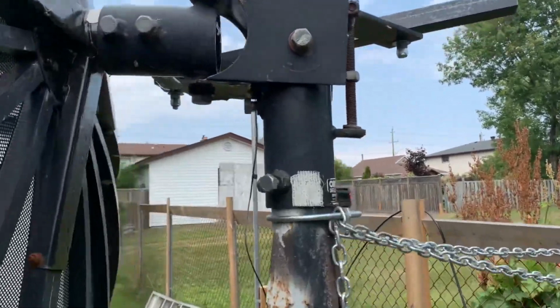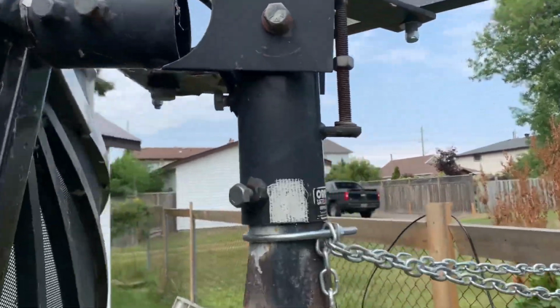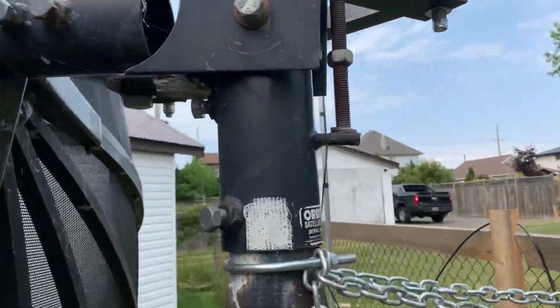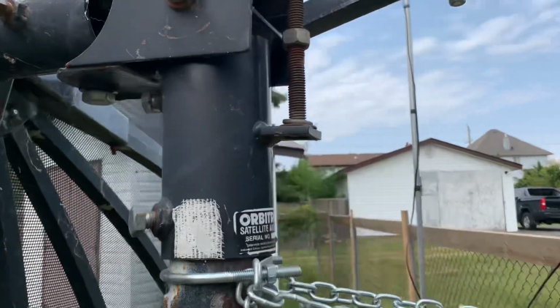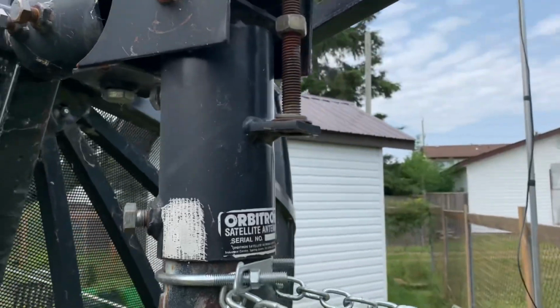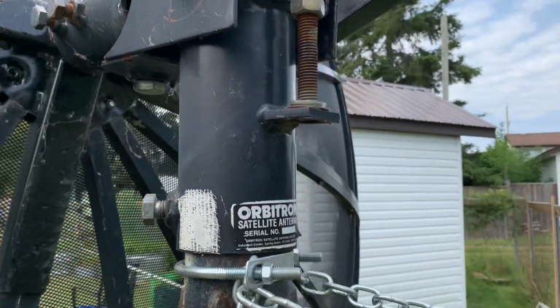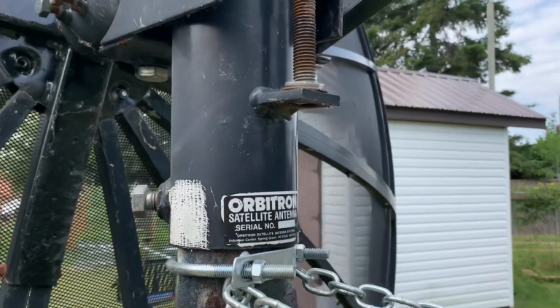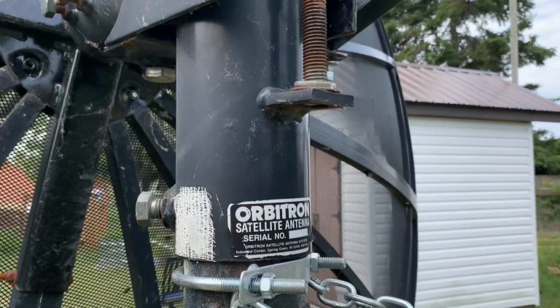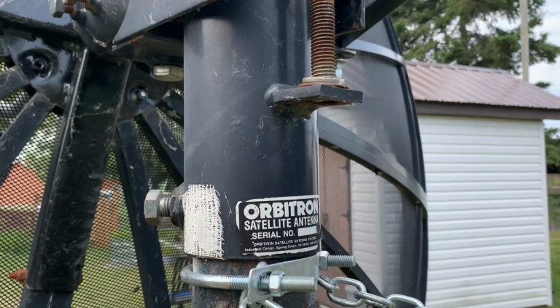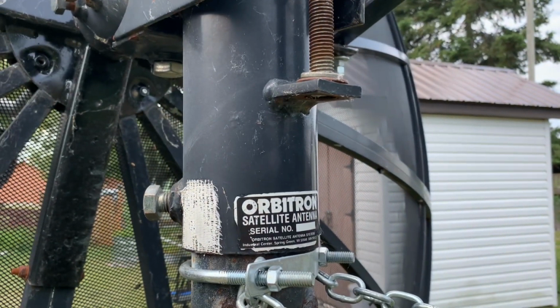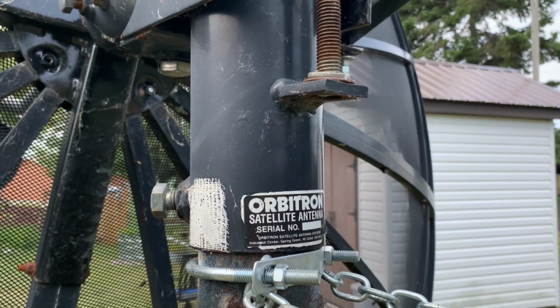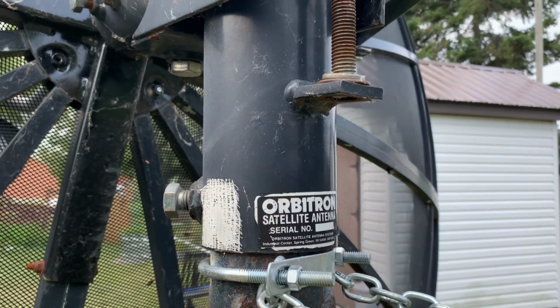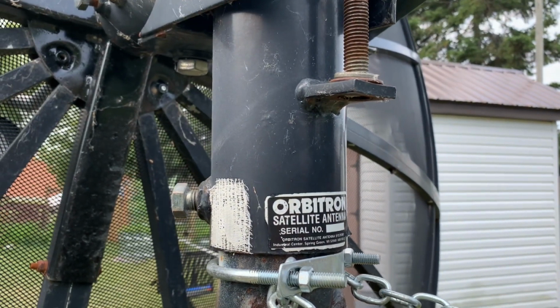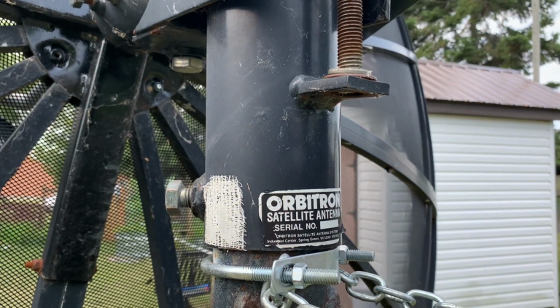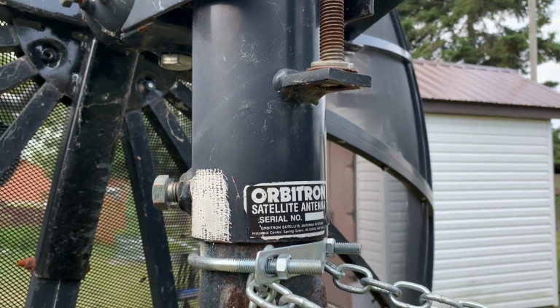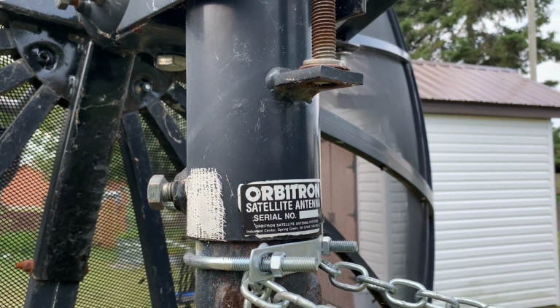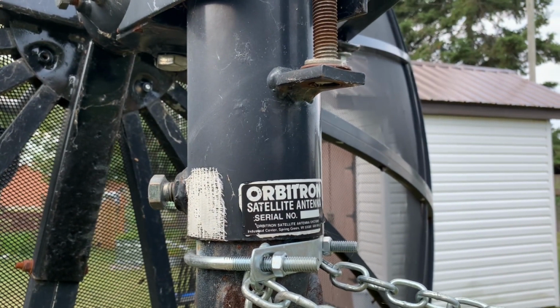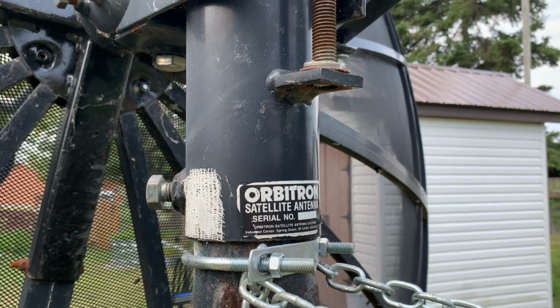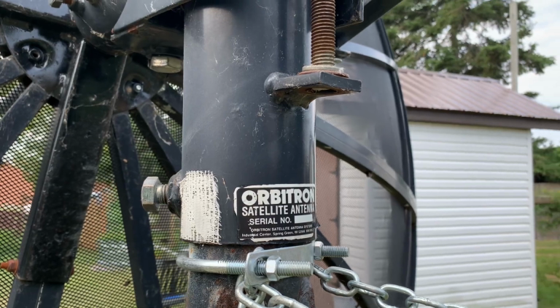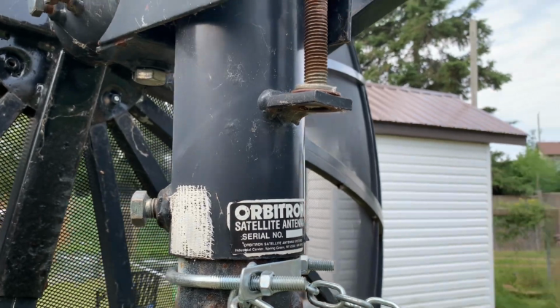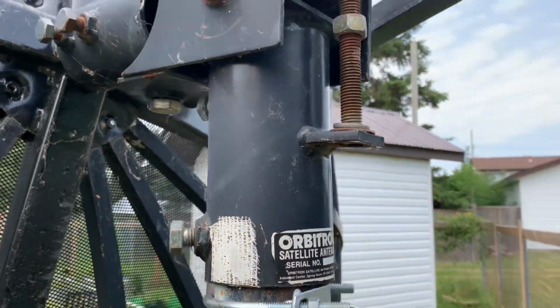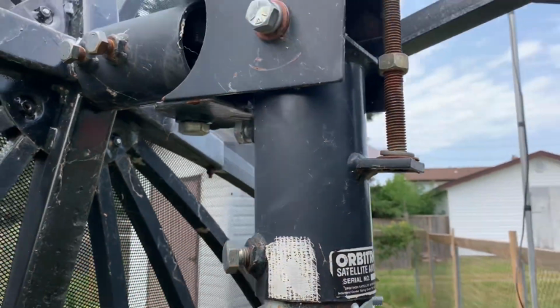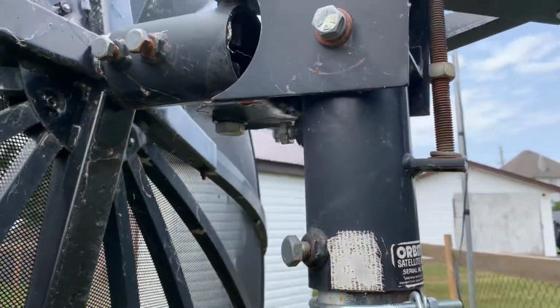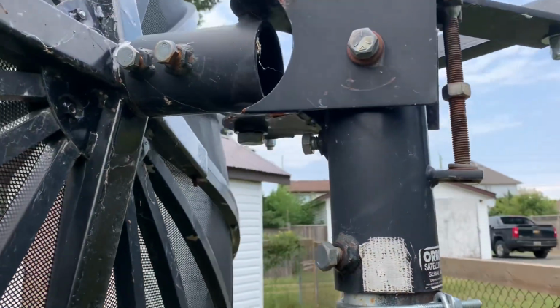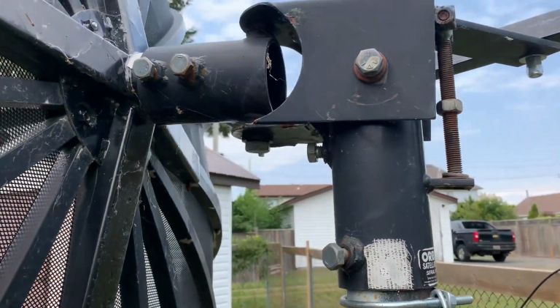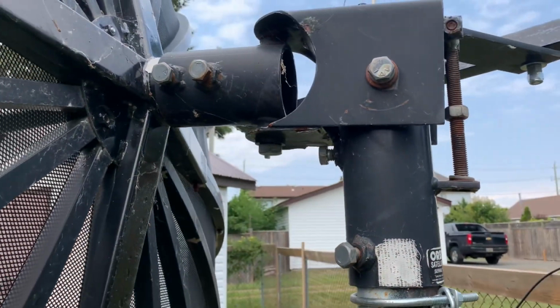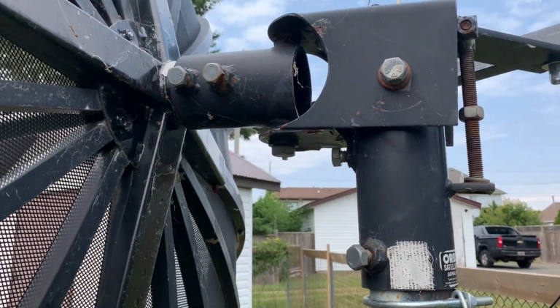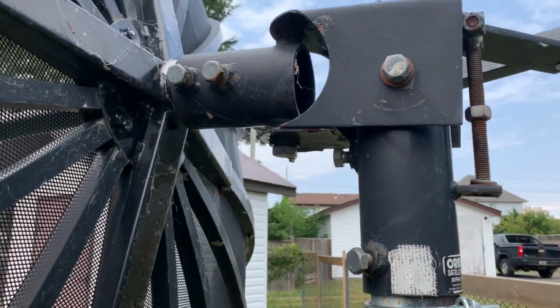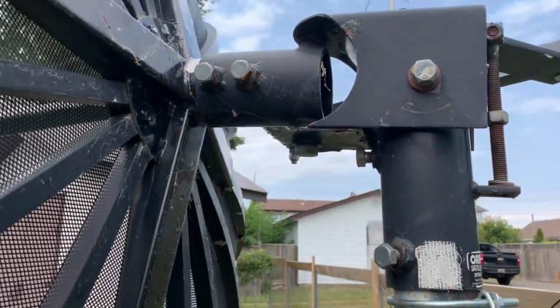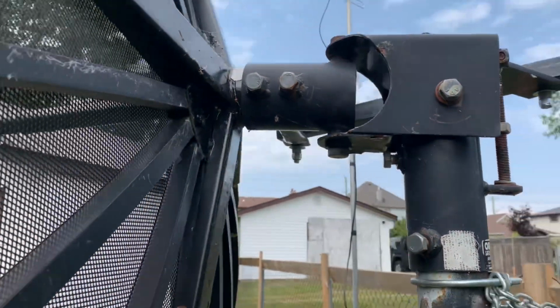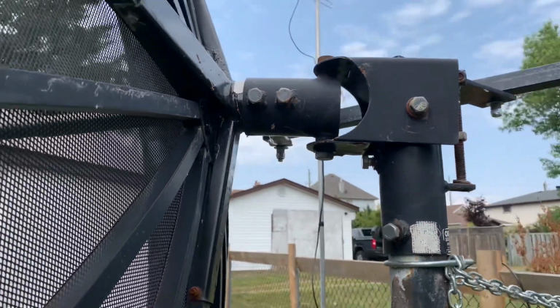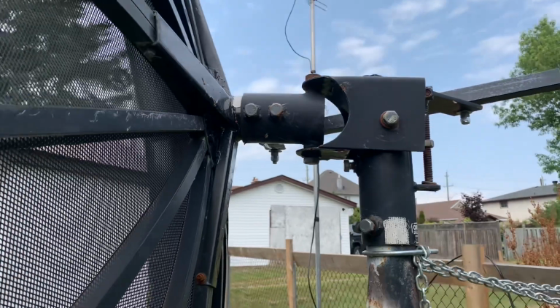It still has the sticker on the back. I think this was probably made in the late 80s or early 90s. It's a very heavy mount, that's for sure, but it's just too awkward to set up.